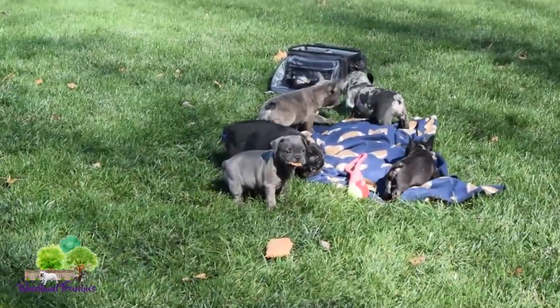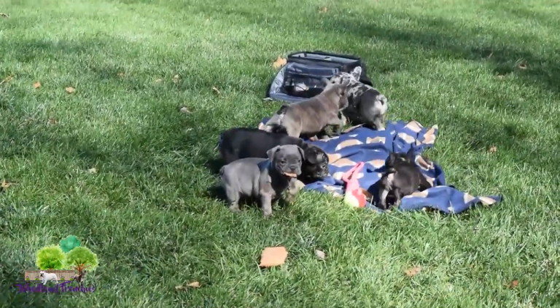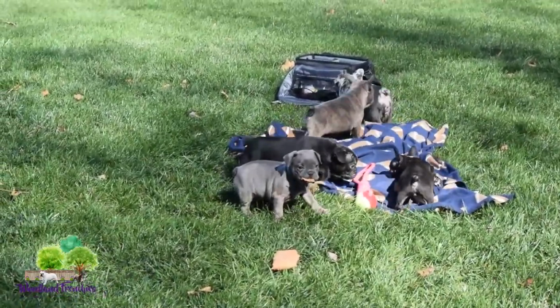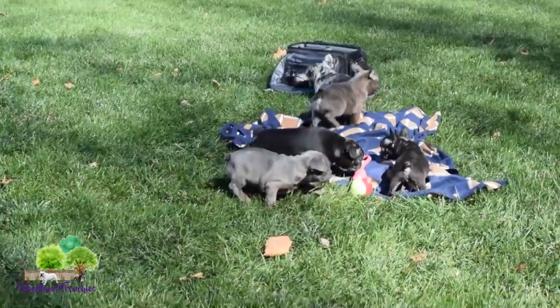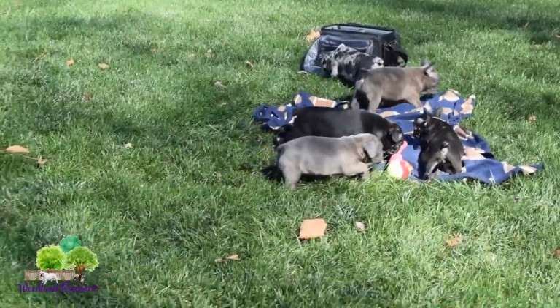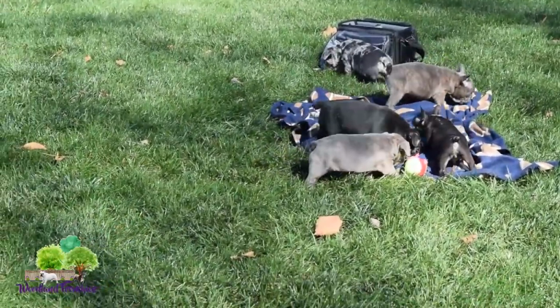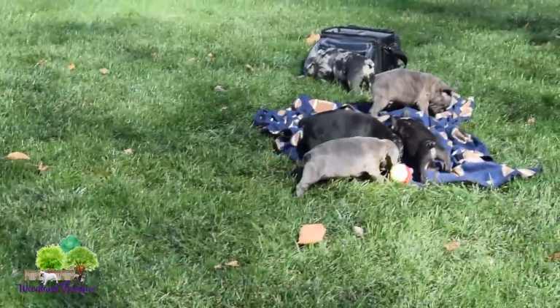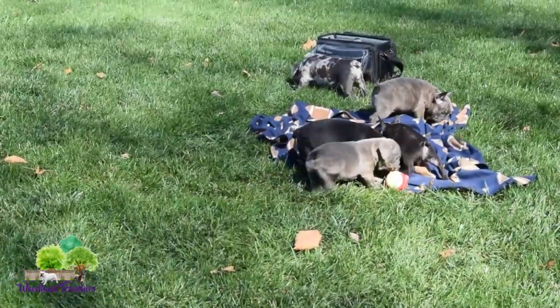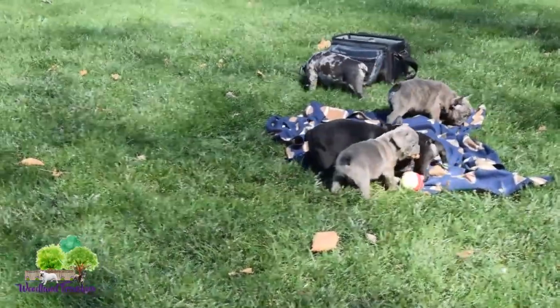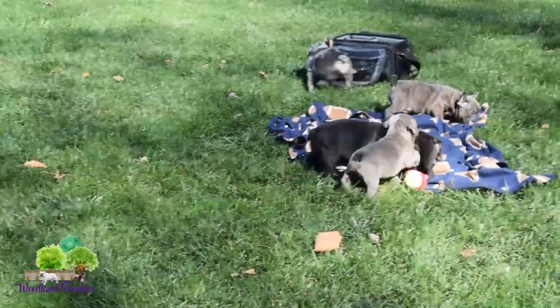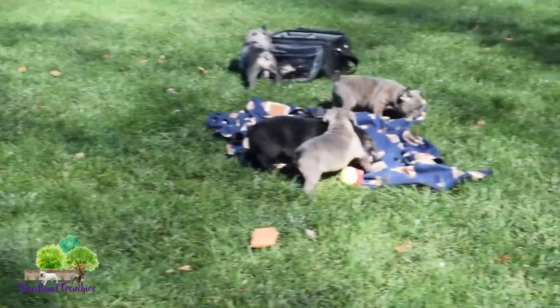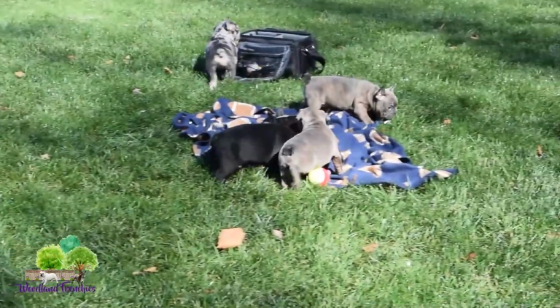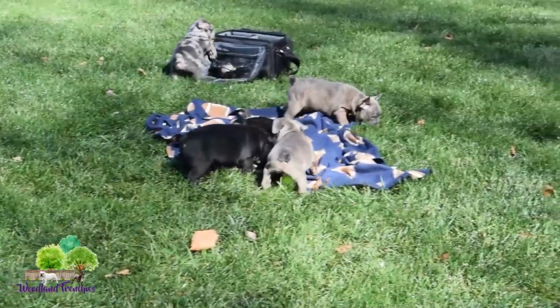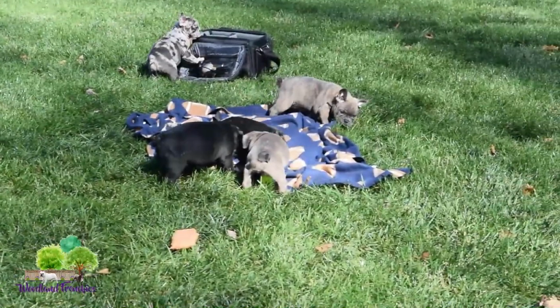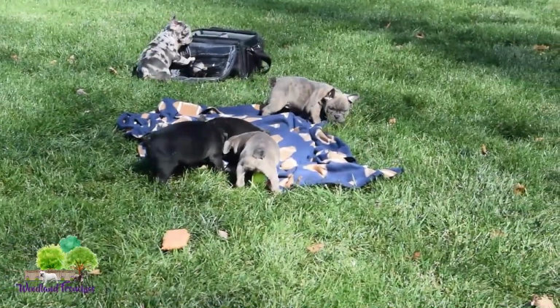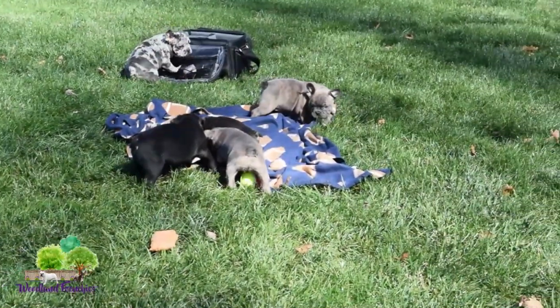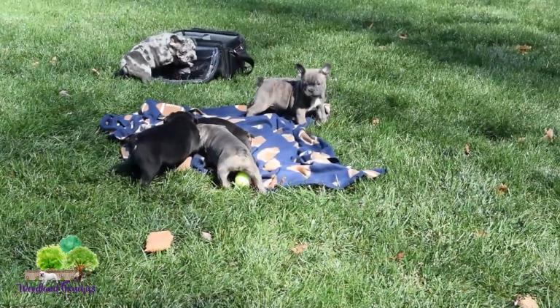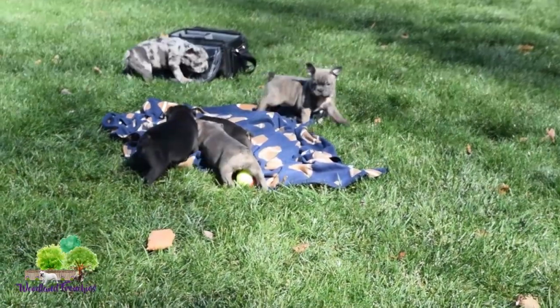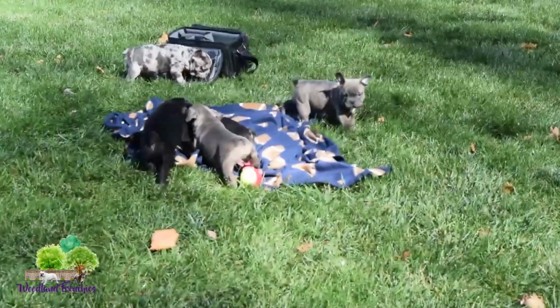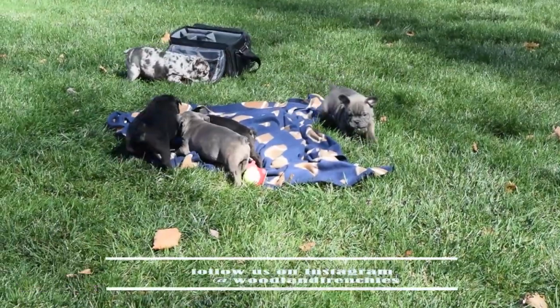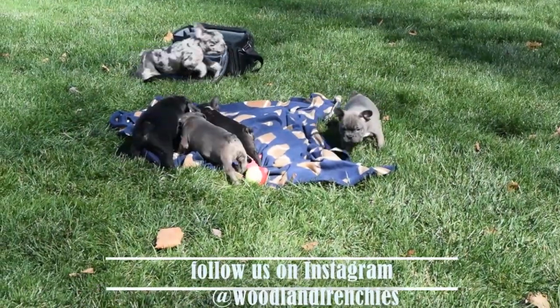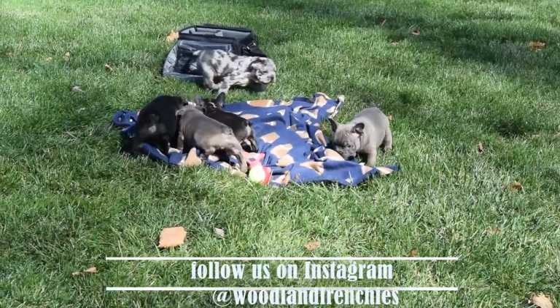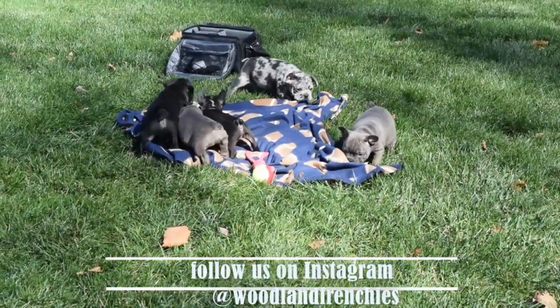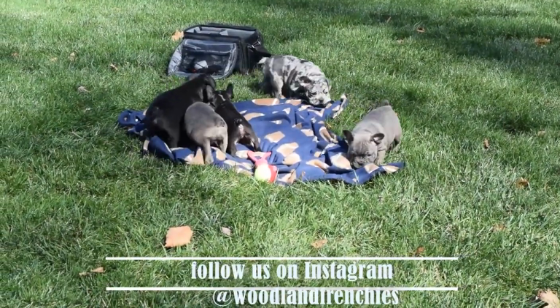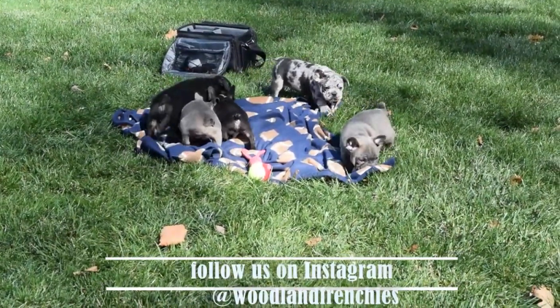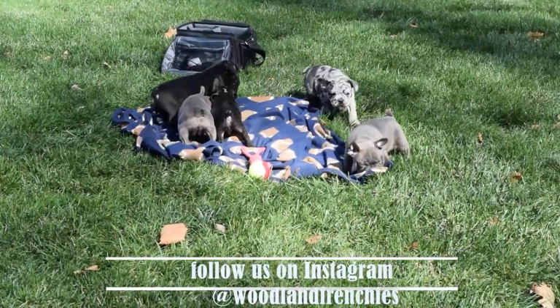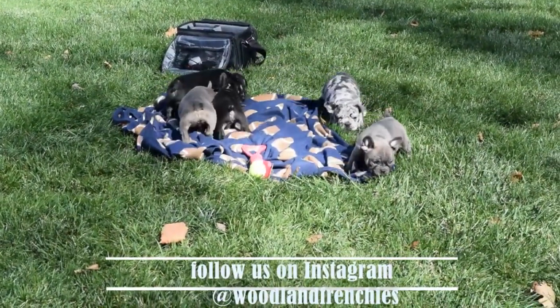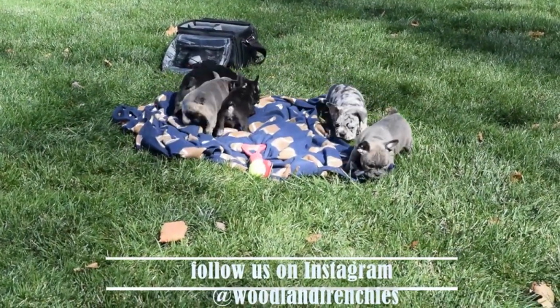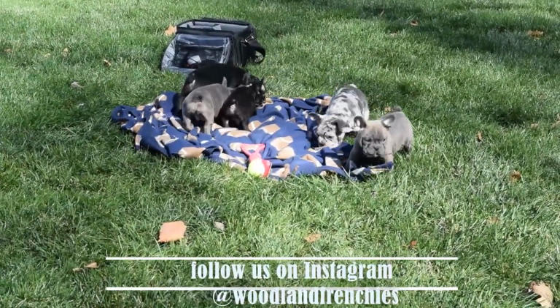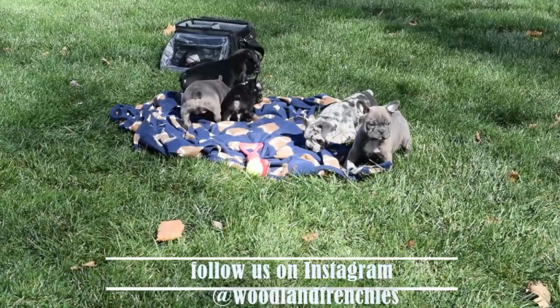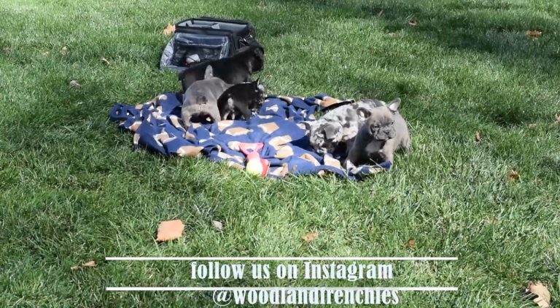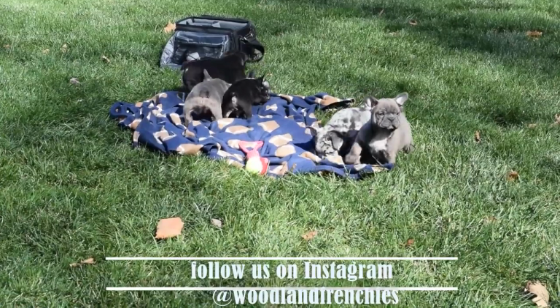Definitely, guys, if you haven't already subscribed to our channel, hit the like button. Really appreciate it, and we'll see you in our next video.